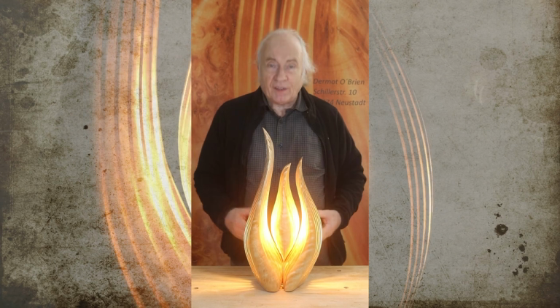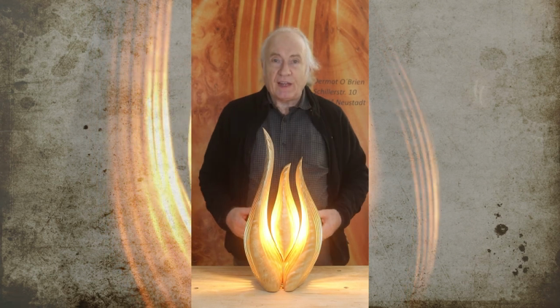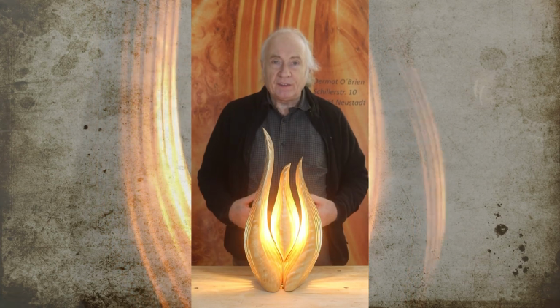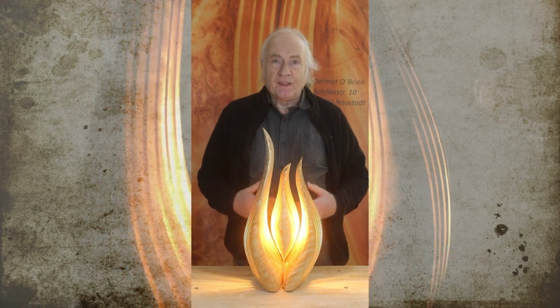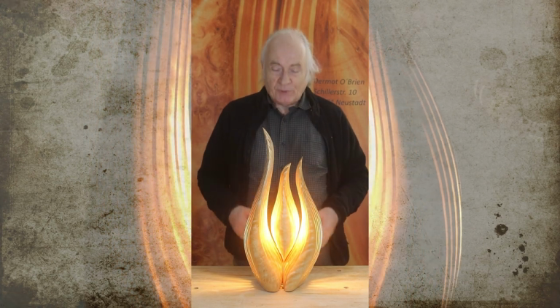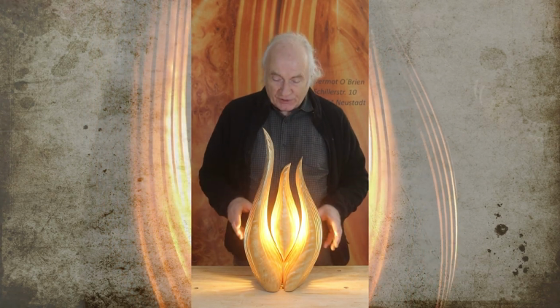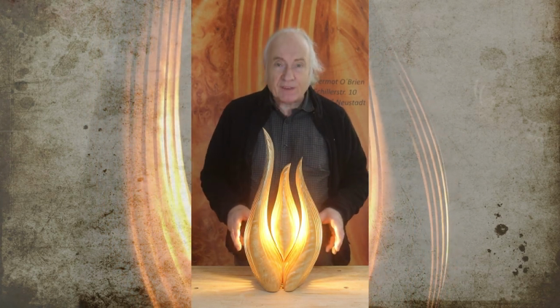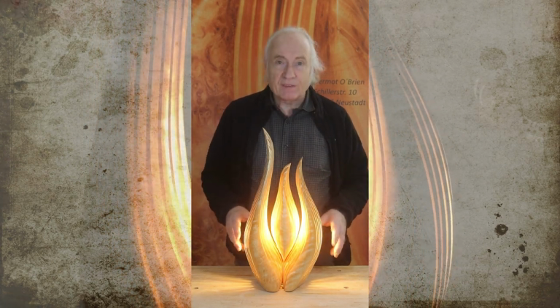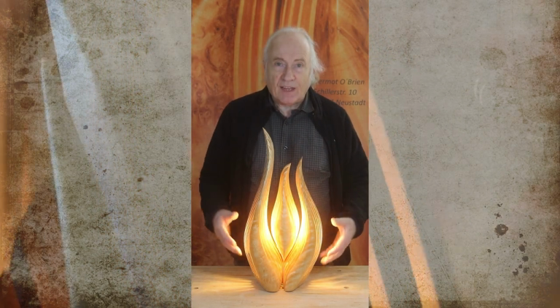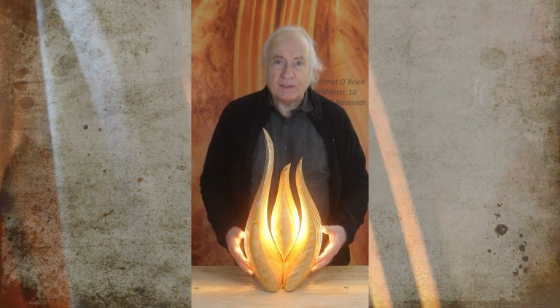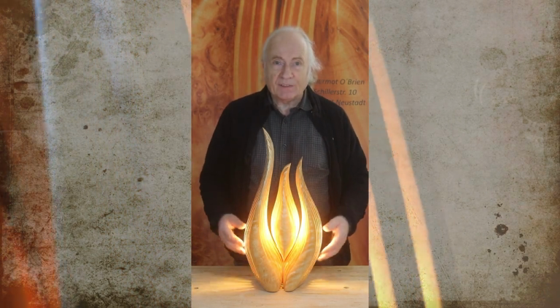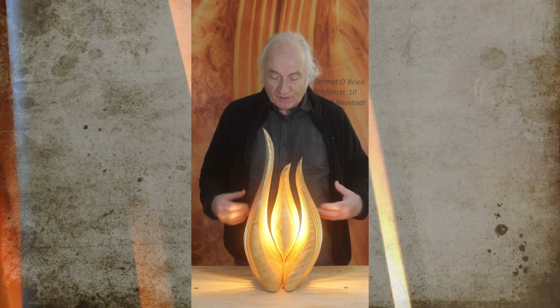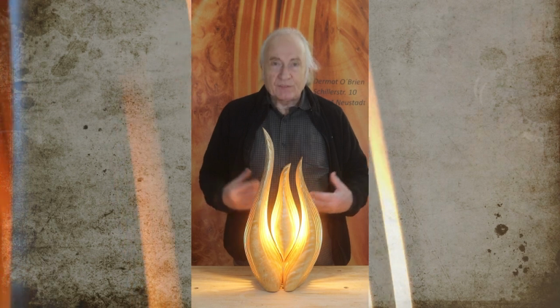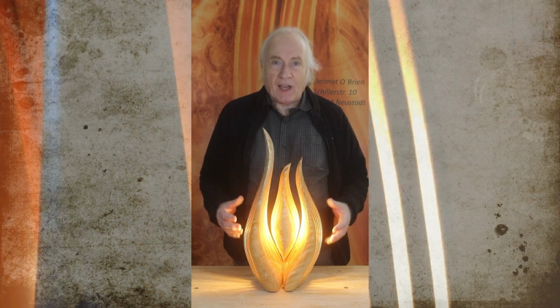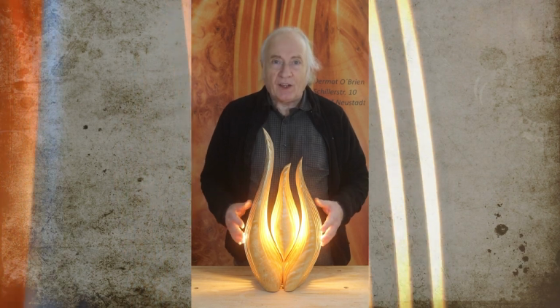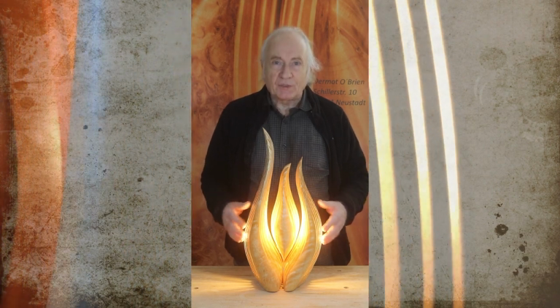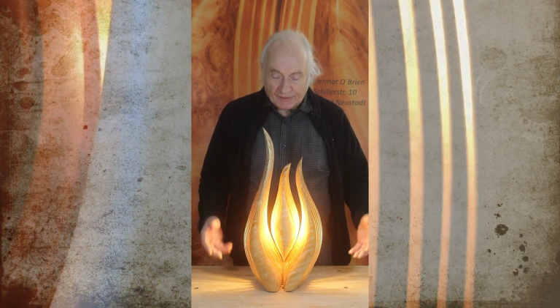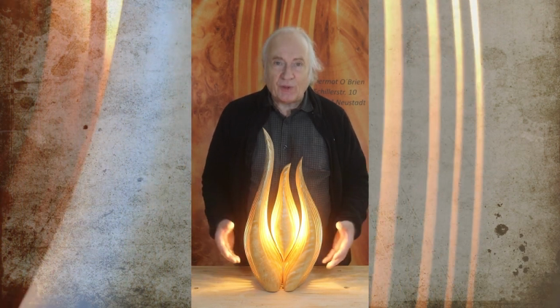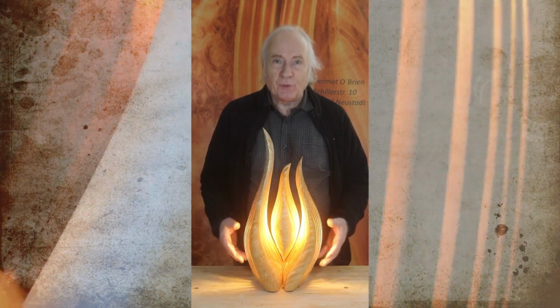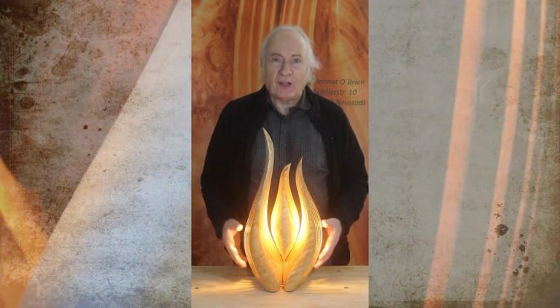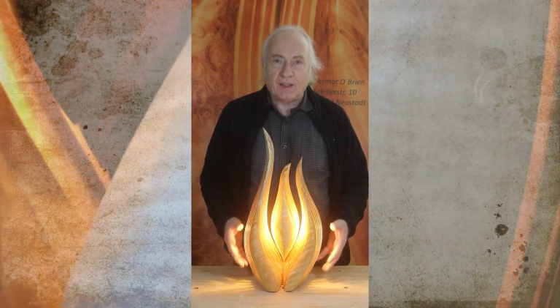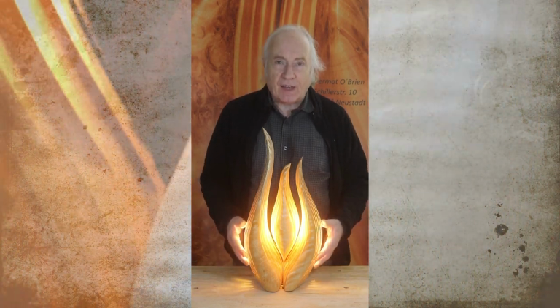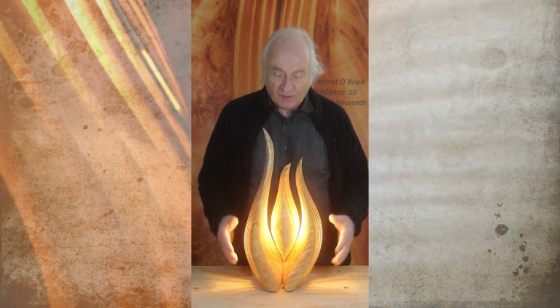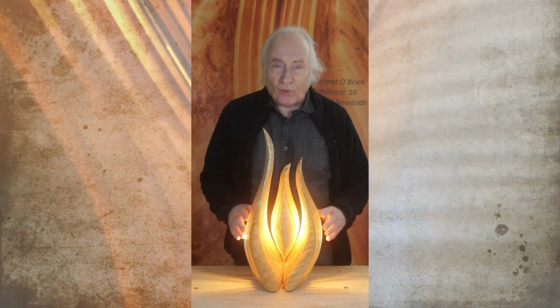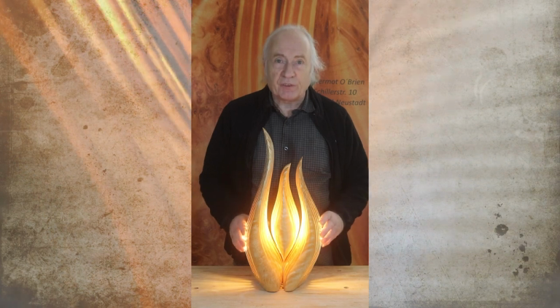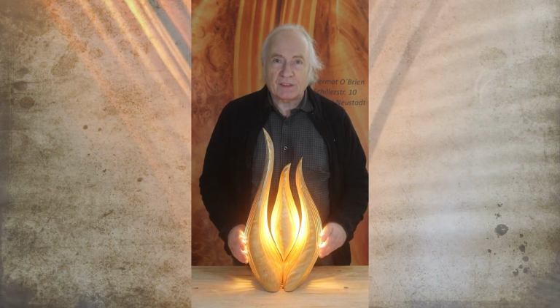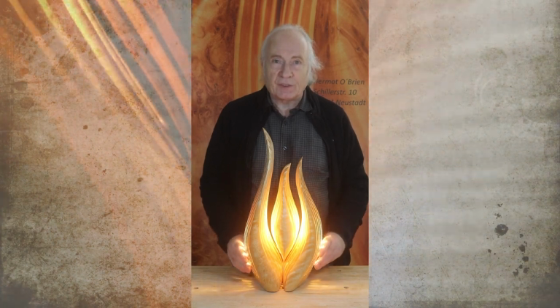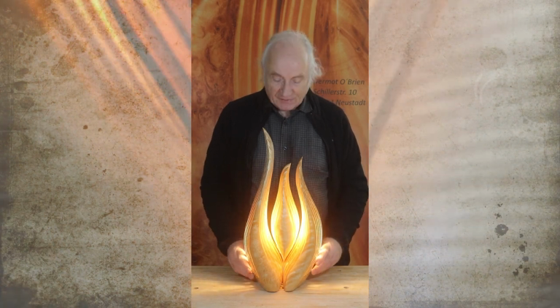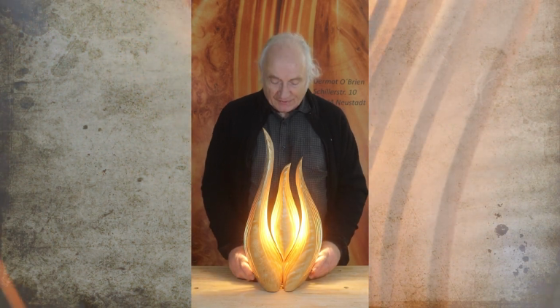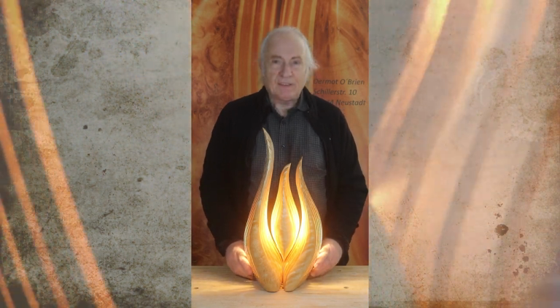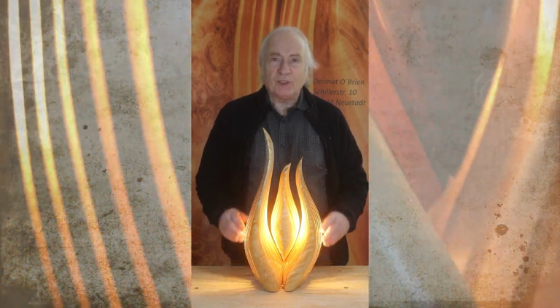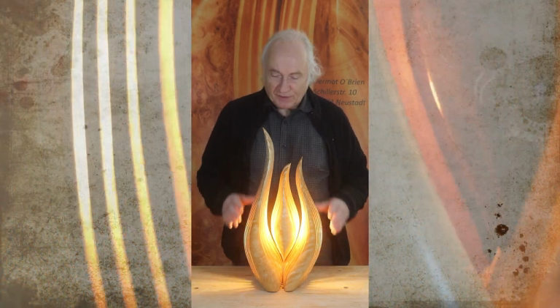When you turn on the light, the birch in the cavities gives this honey color to the light, so you have a beautiful honey-colored light flowing out of the sculpture. It's really wonderful.